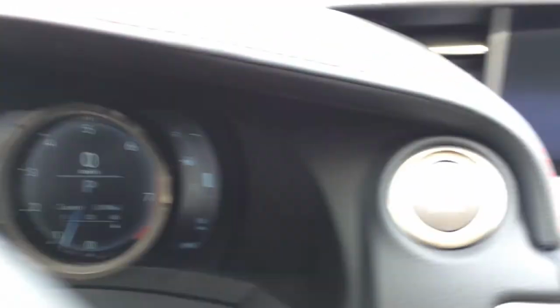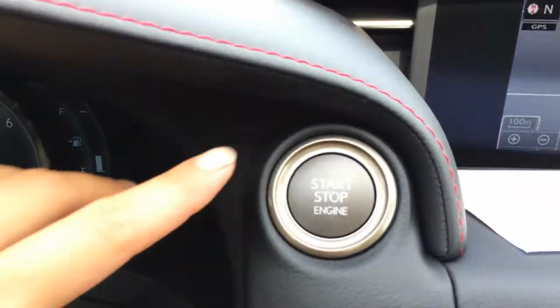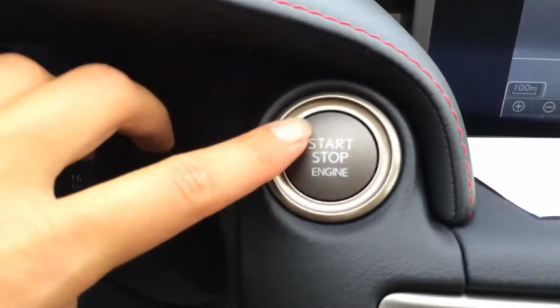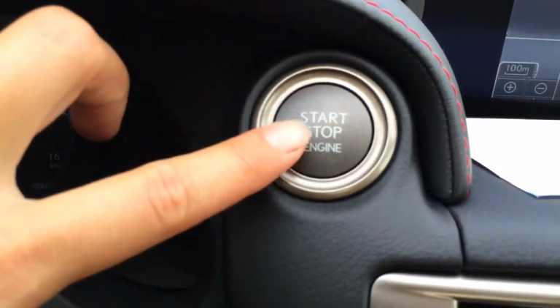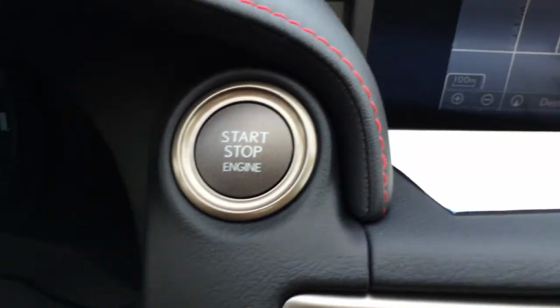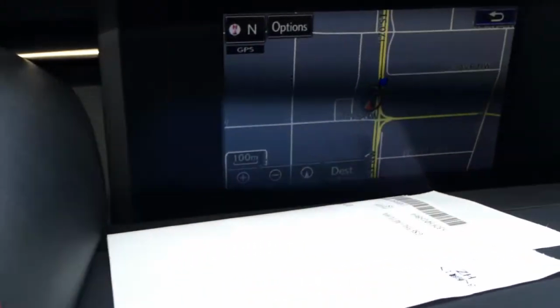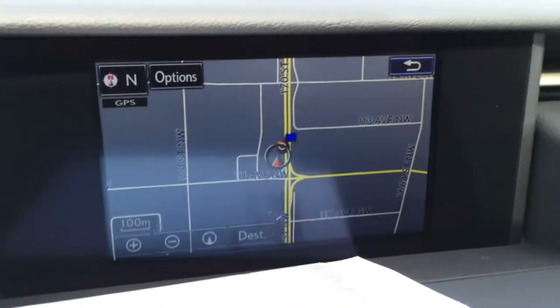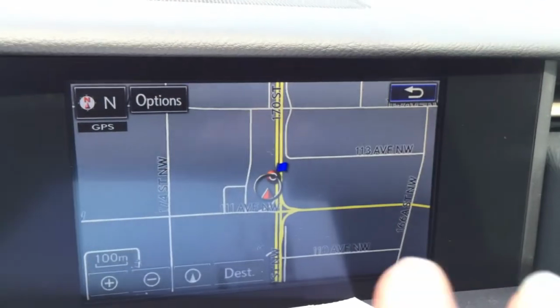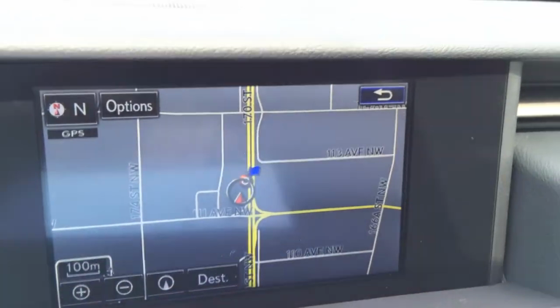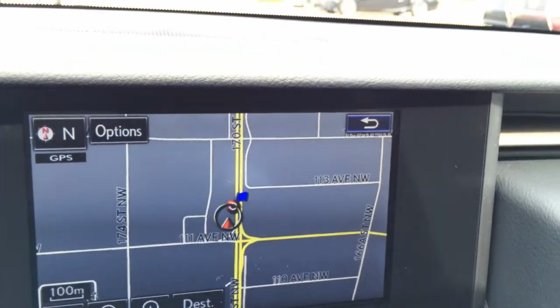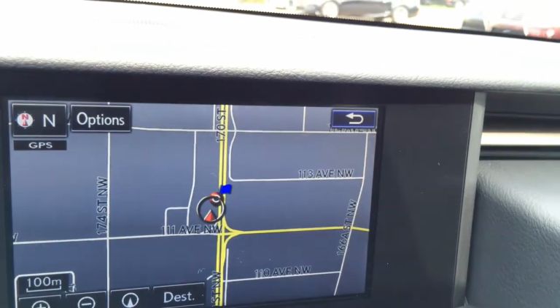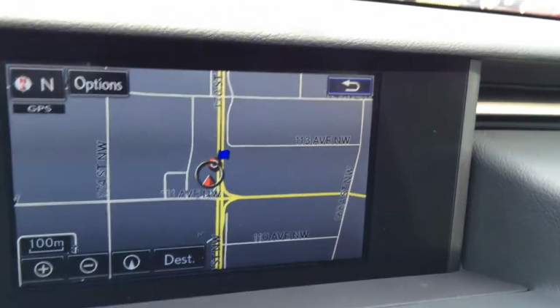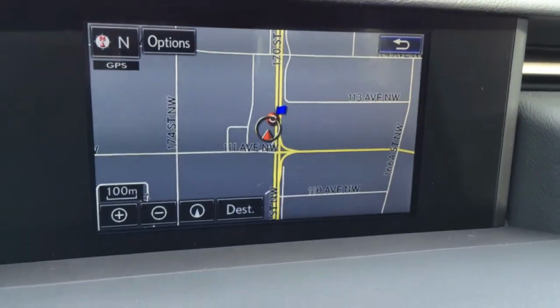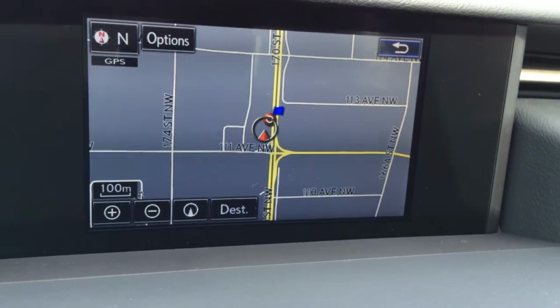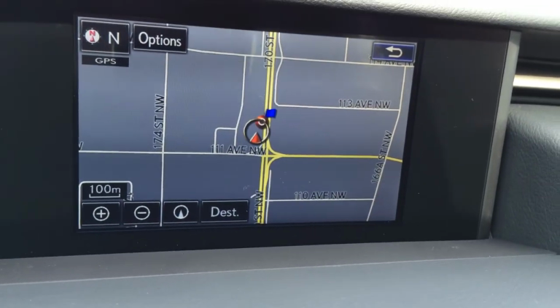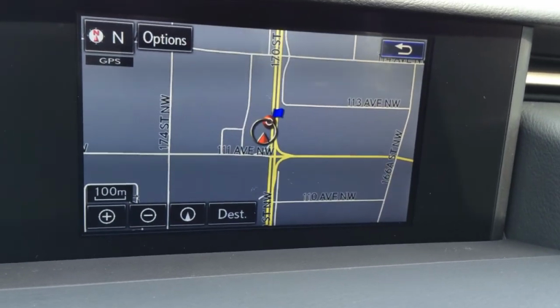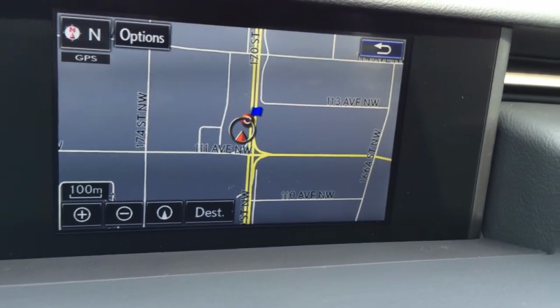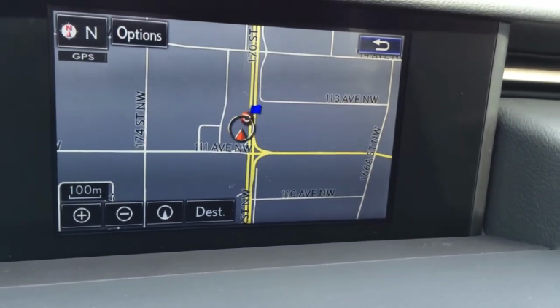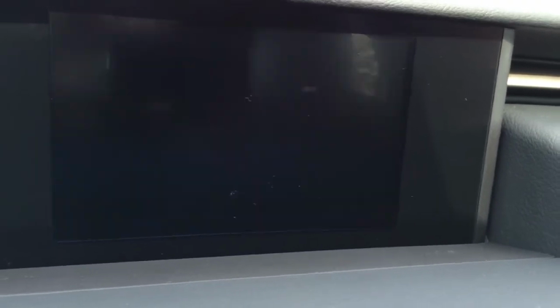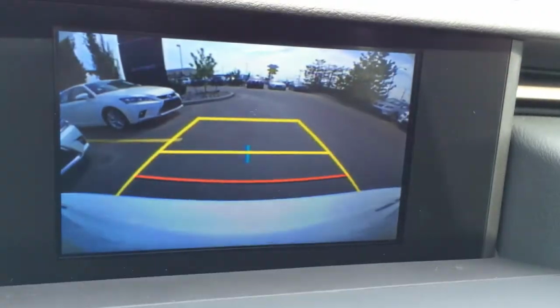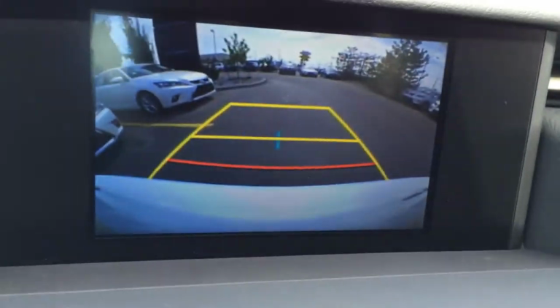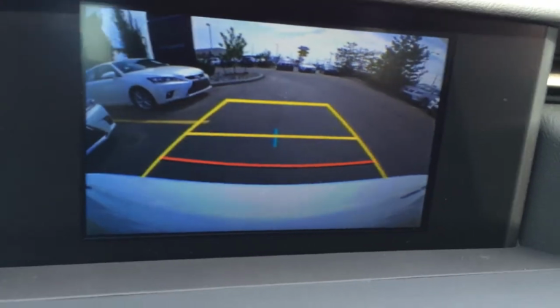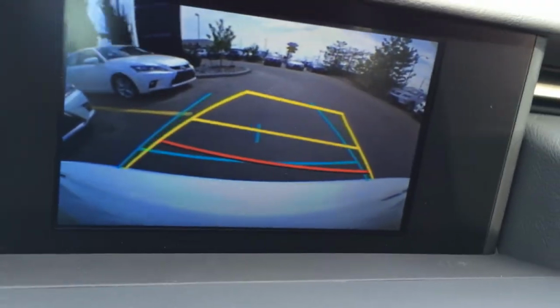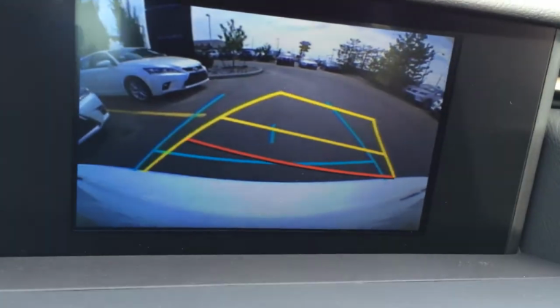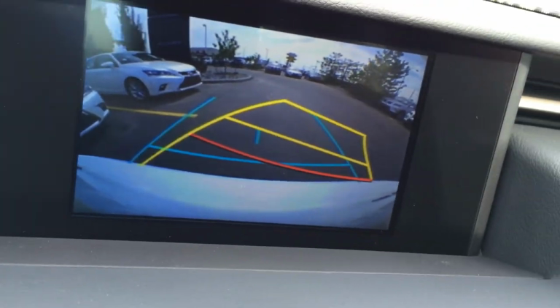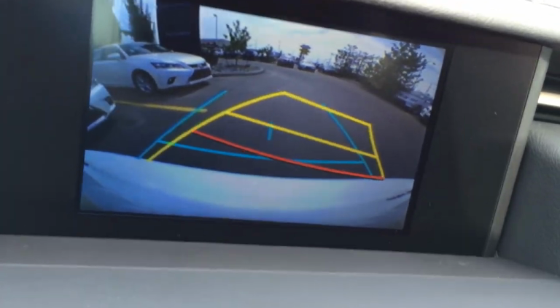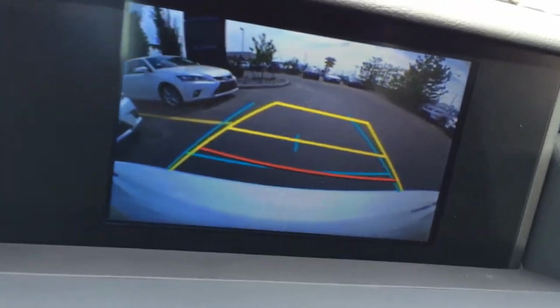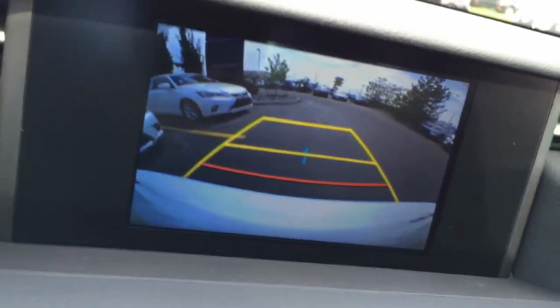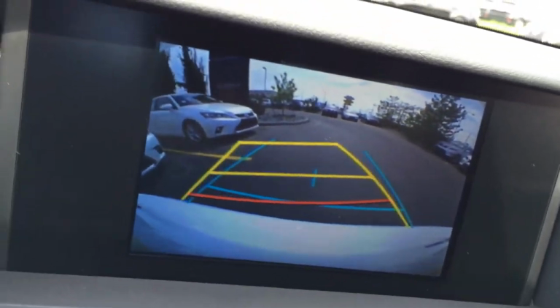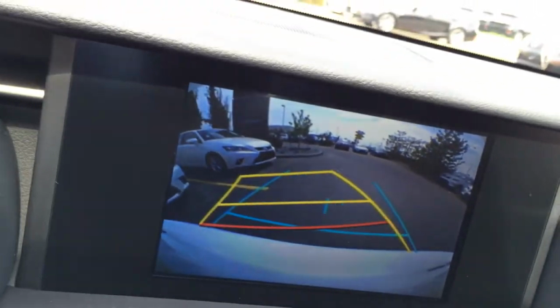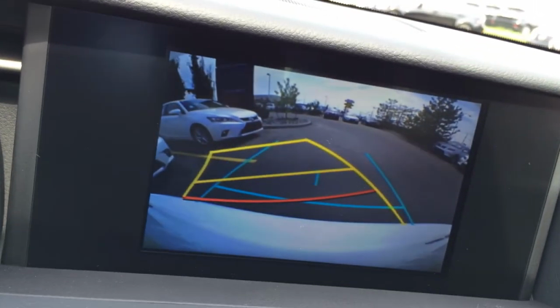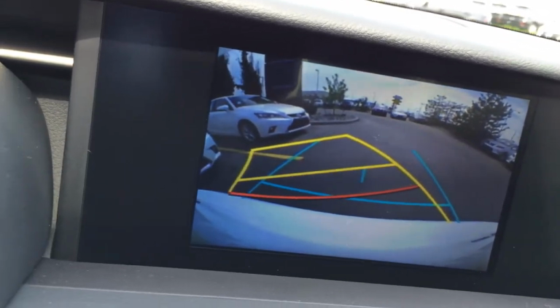You have engine start and stop button. The middle here houses your display screen — you have navigation which is voice activated, plus you have your backup camera with grid lines. When you turn the steering wheel, the yellow line shows you where you're going to end up.